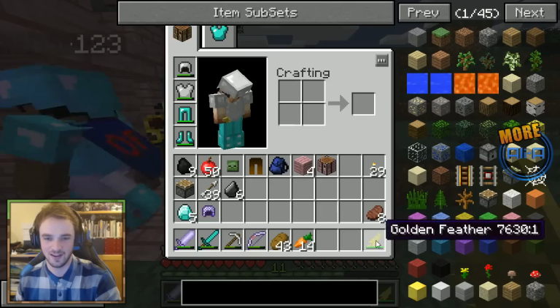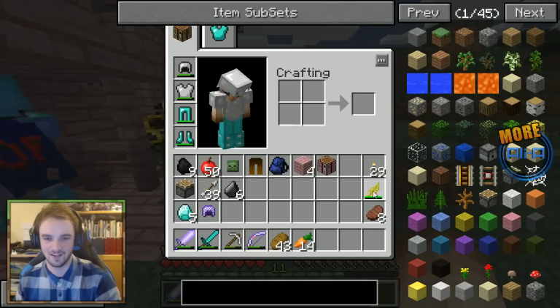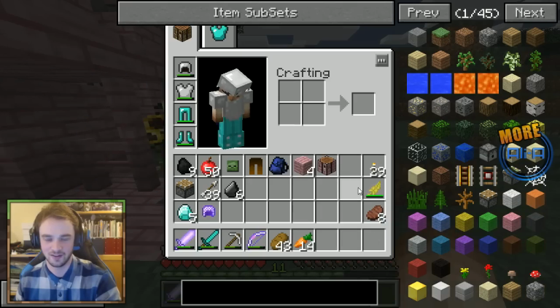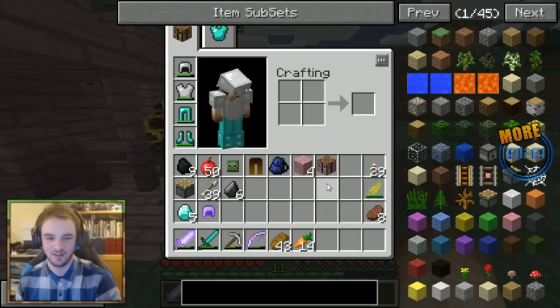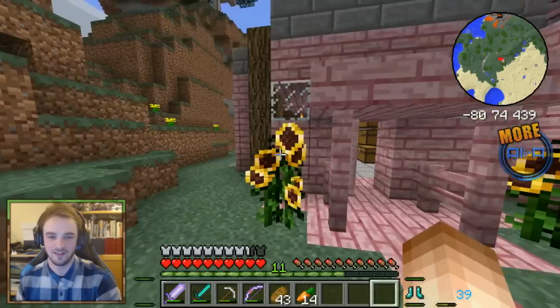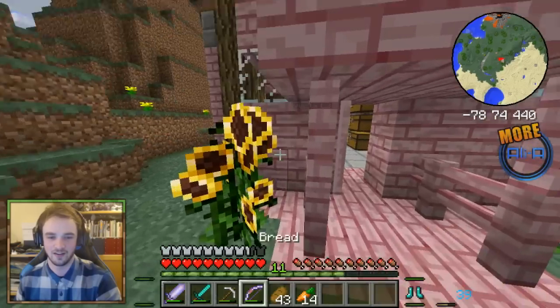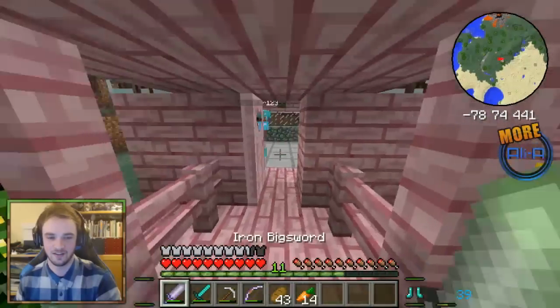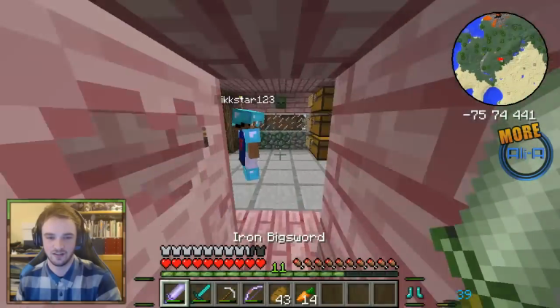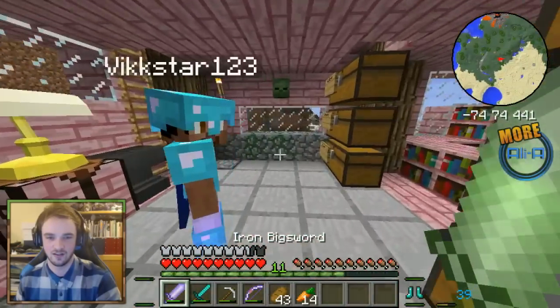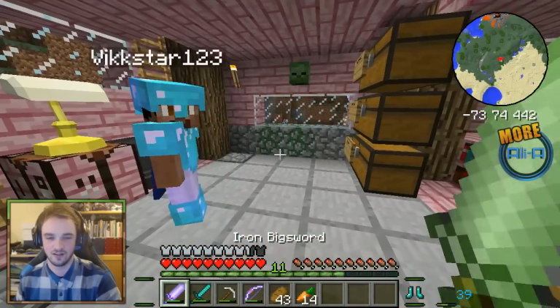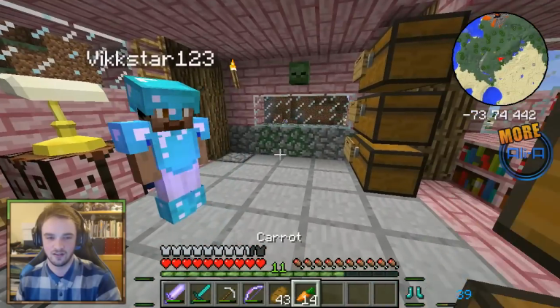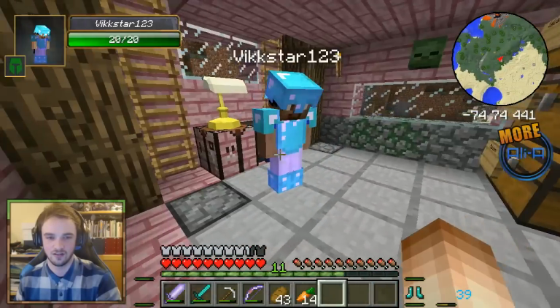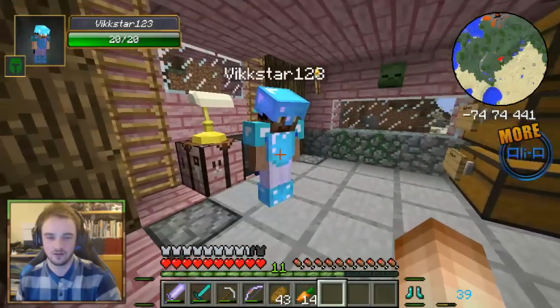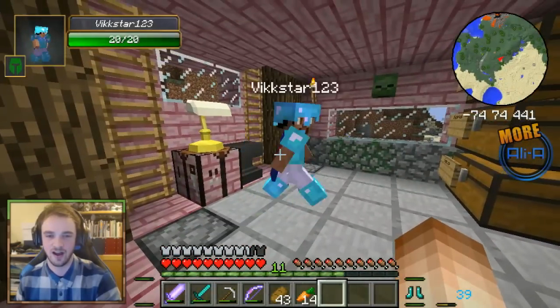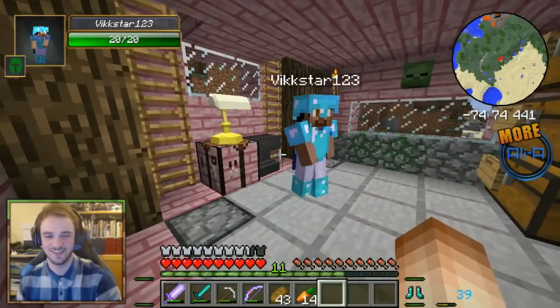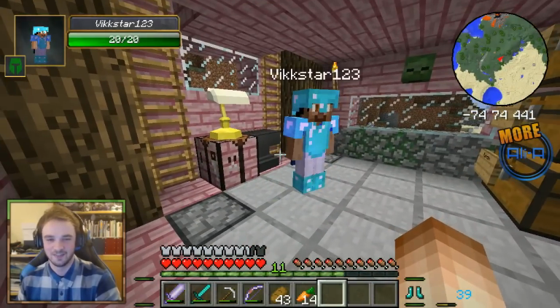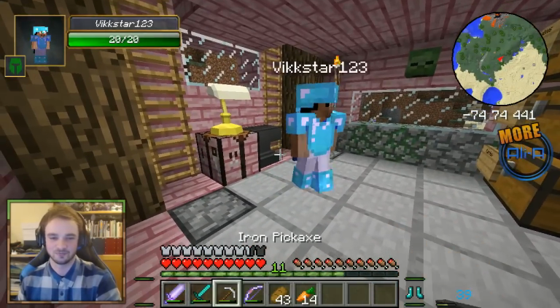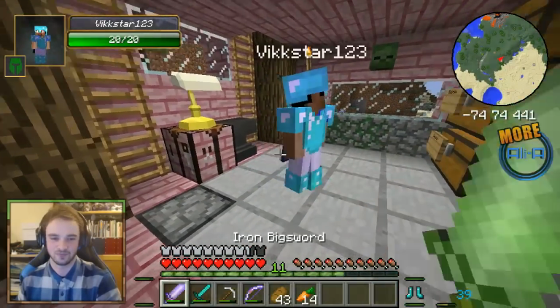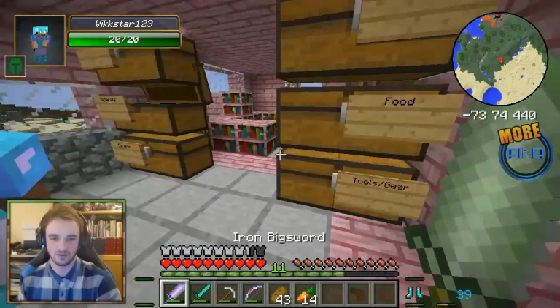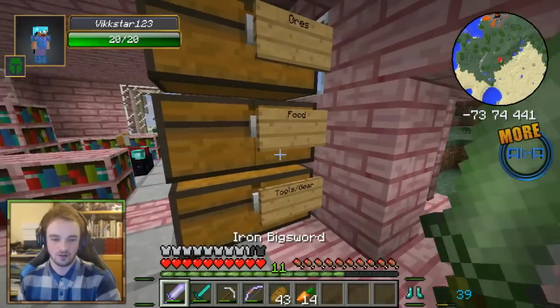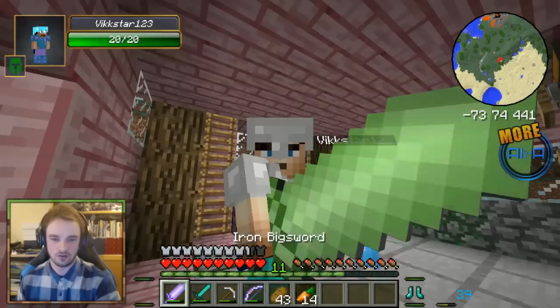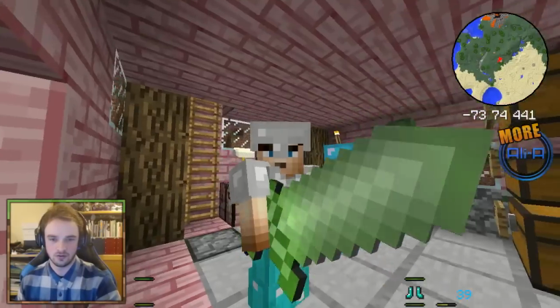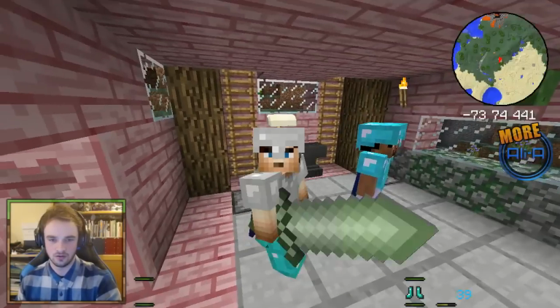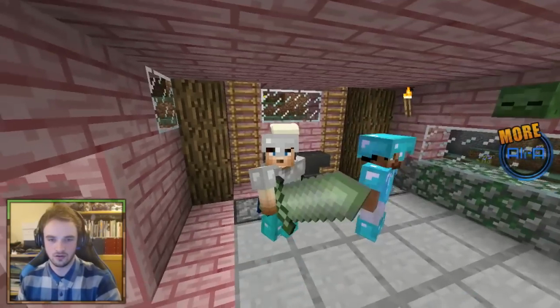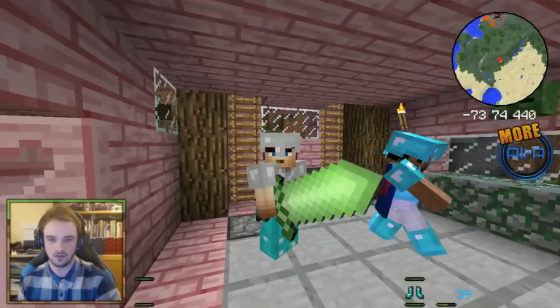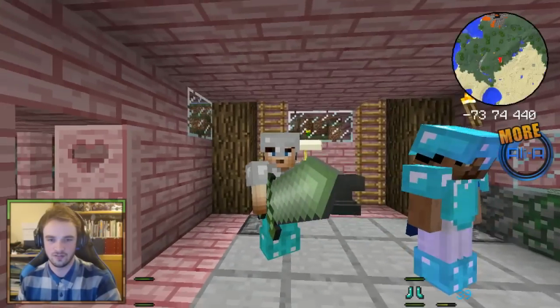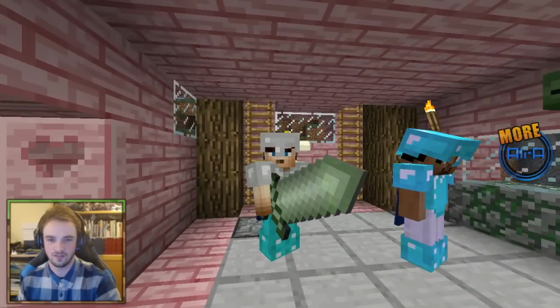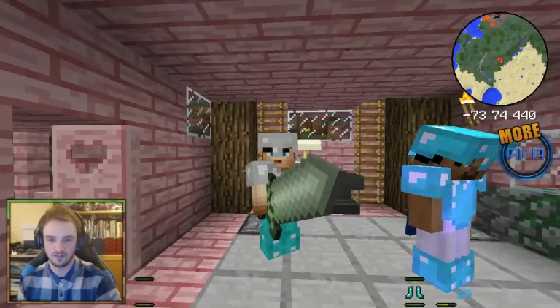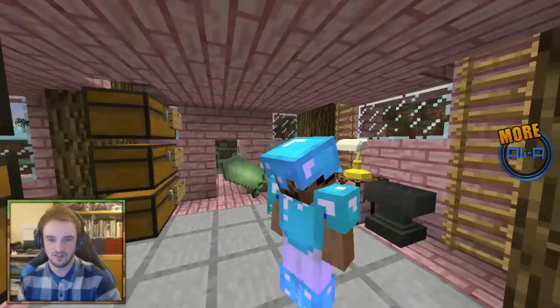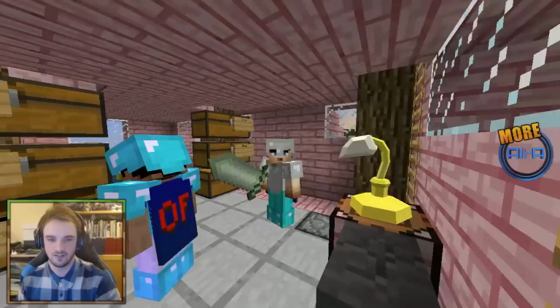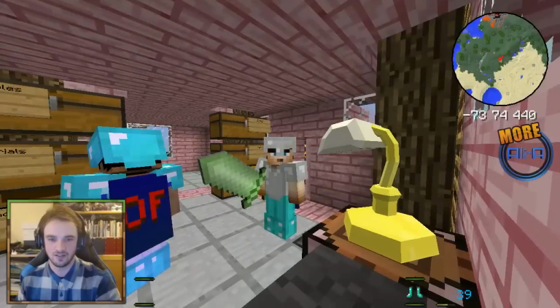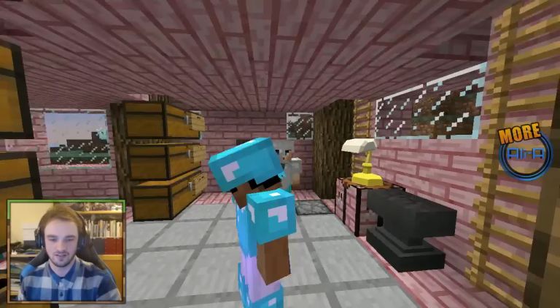I also have a Chocobo Feather — wait, what did I do with that? I don't even know. Anyway, lots to learn, lots to do. Let's go and take on this pyramid. I'm actually kind of scared taking on this — I just remember dying there a lot. Now we're ready — look at my huge sword. They're gonna run away.